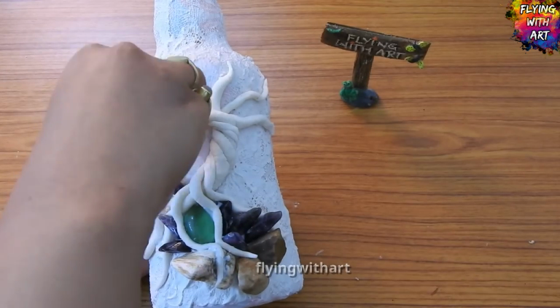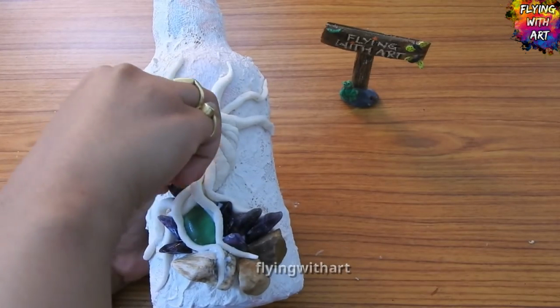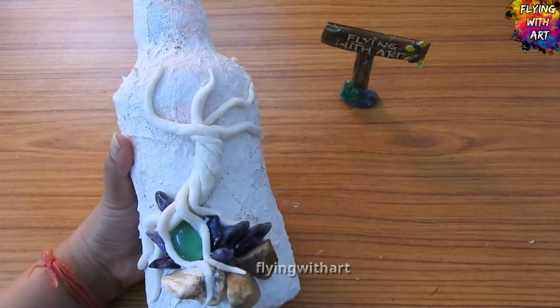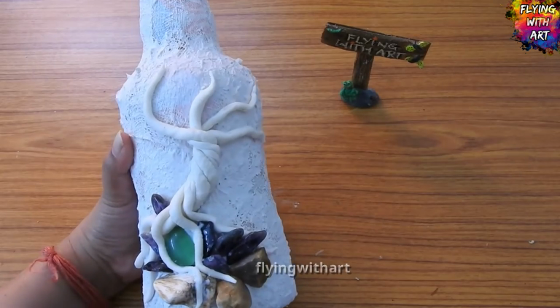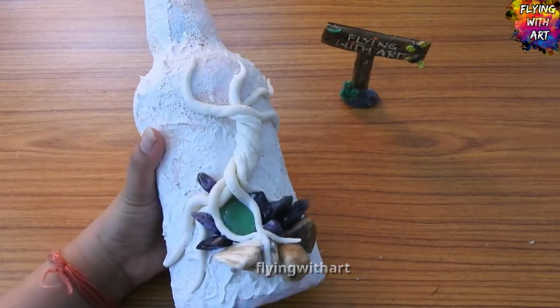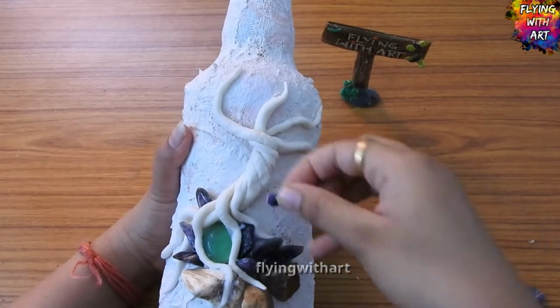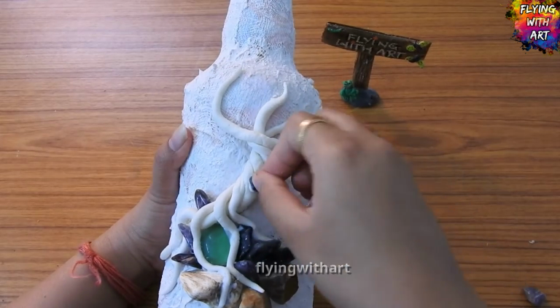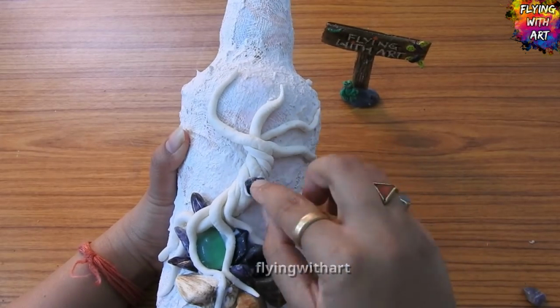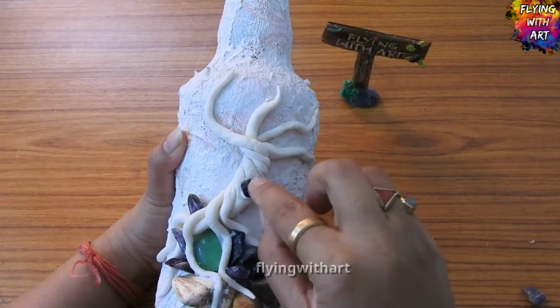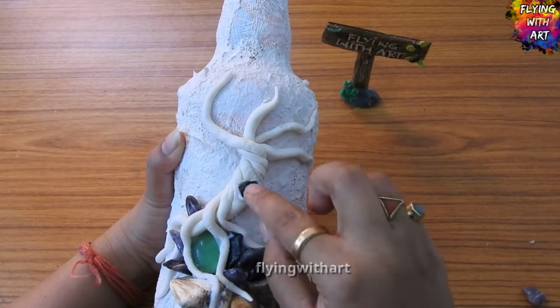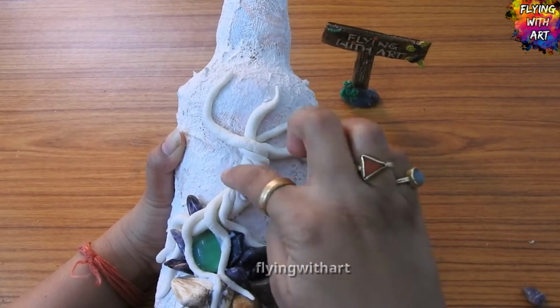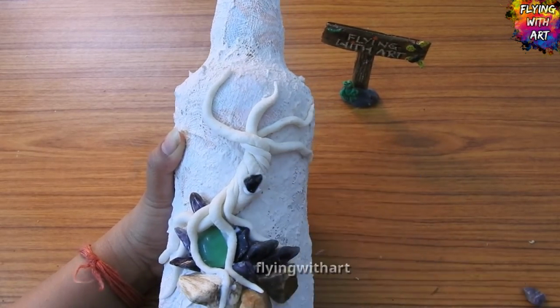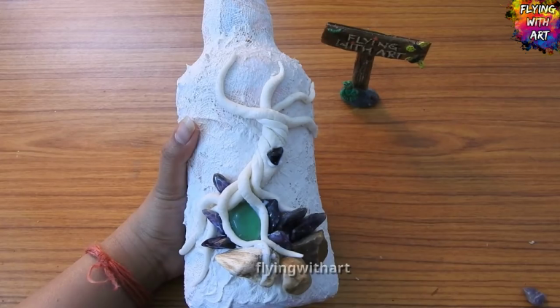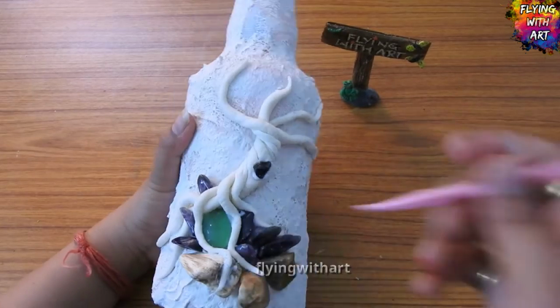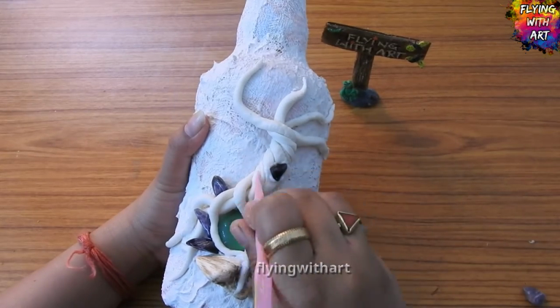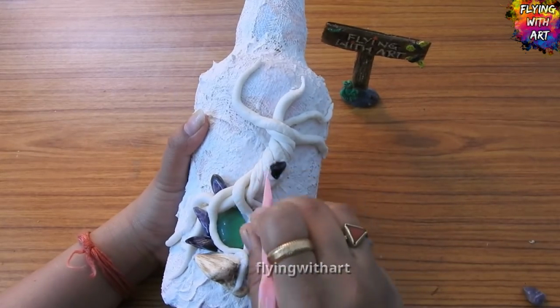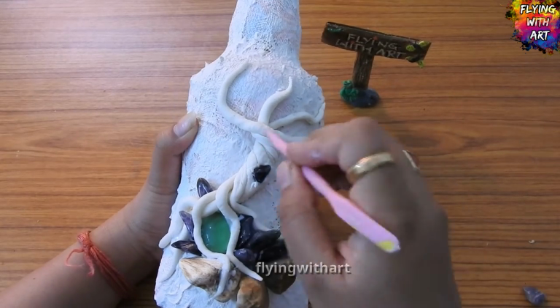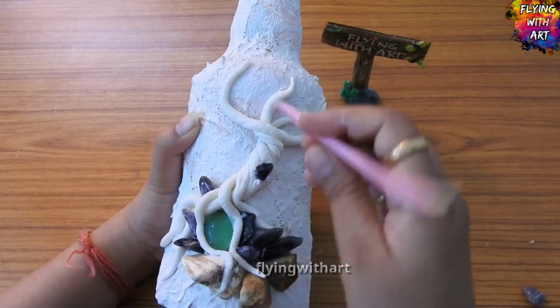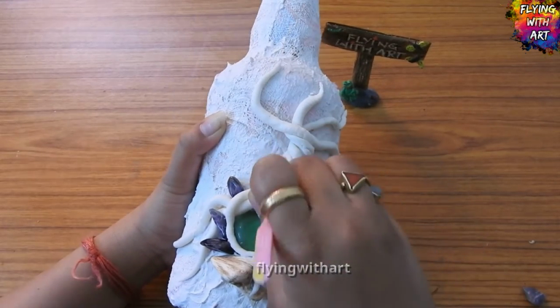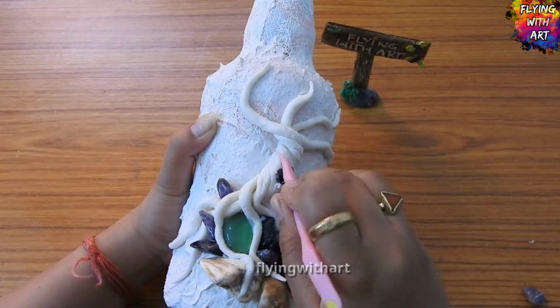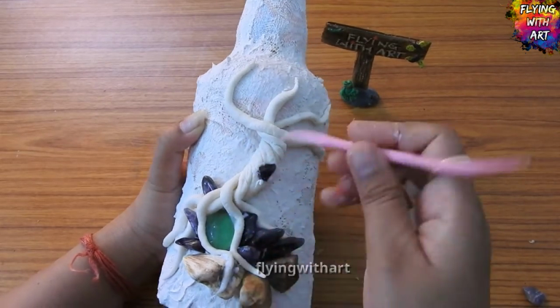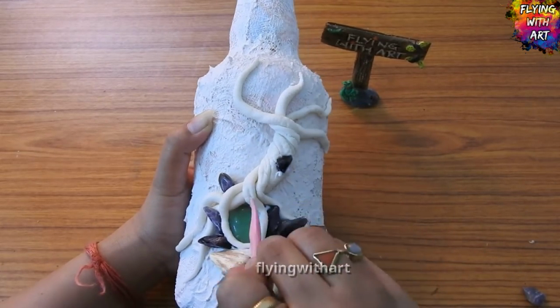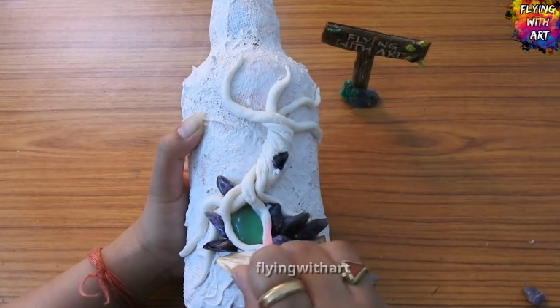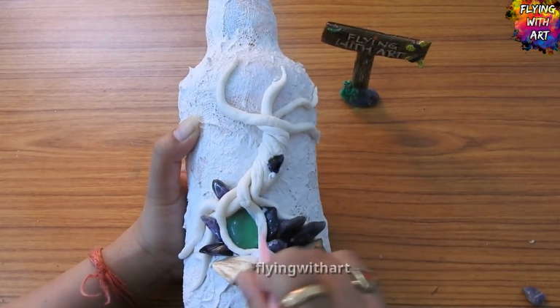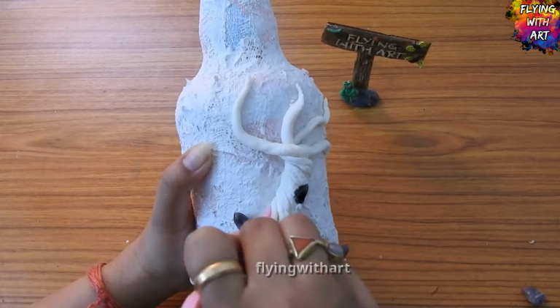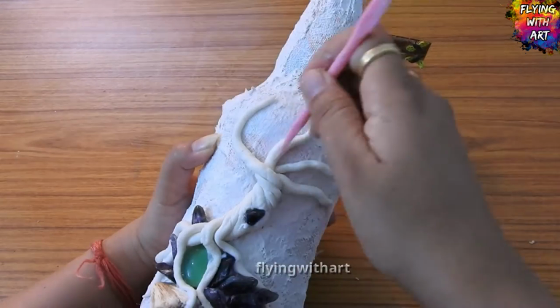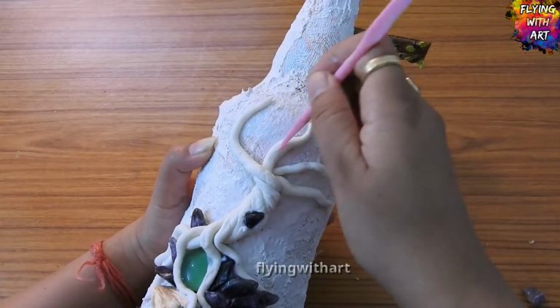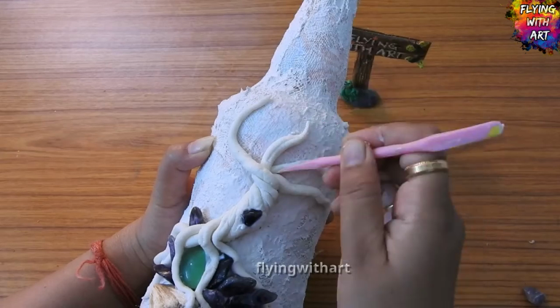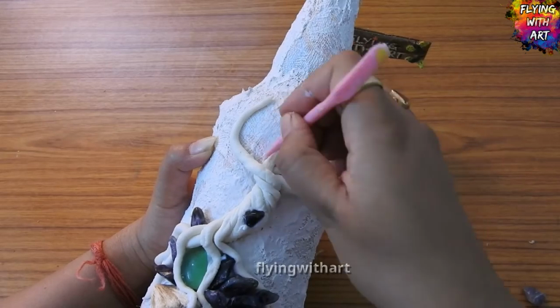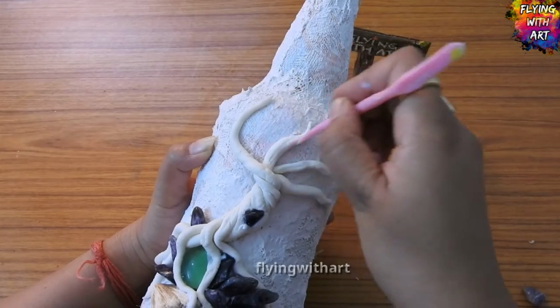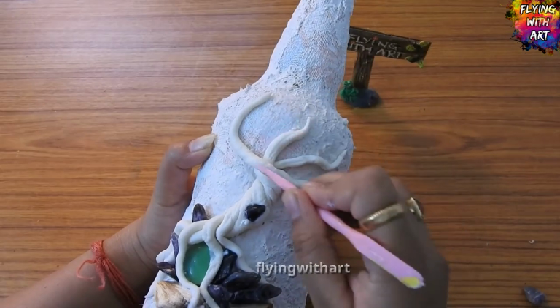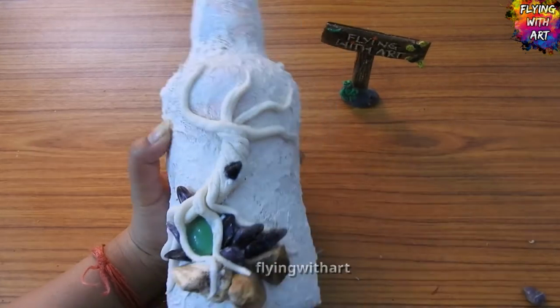Now we add more stones to give that magical look, sticking them with white glue. Then we will add texture to the tree using a tool — you can also use an empty pen for this purpose.